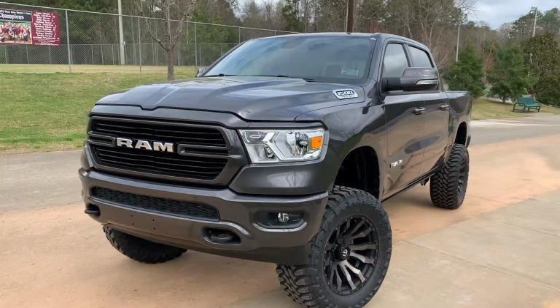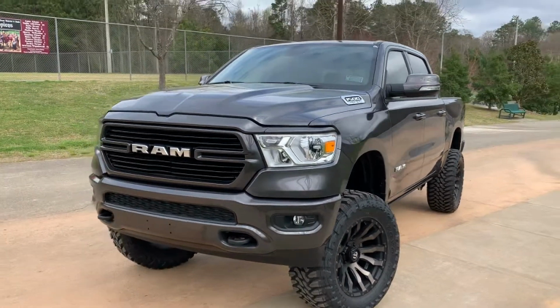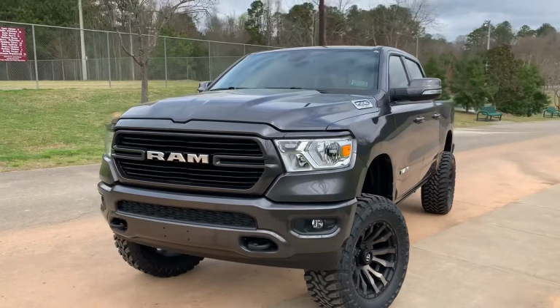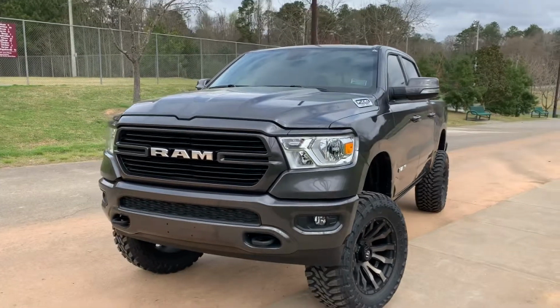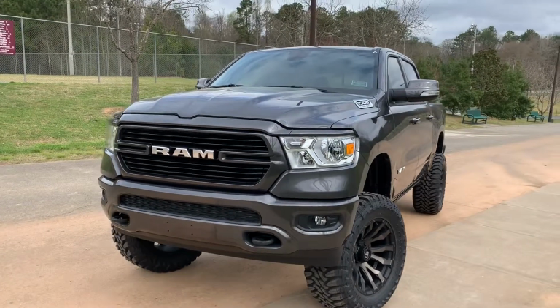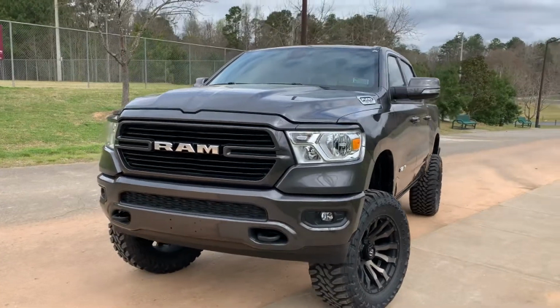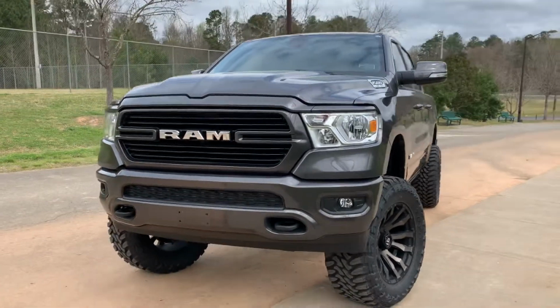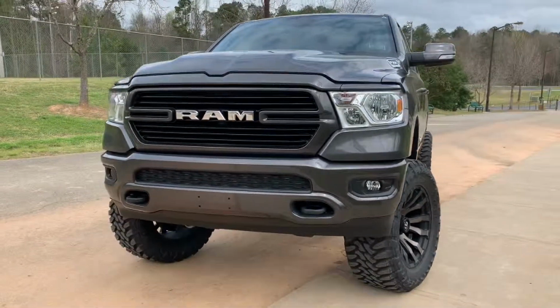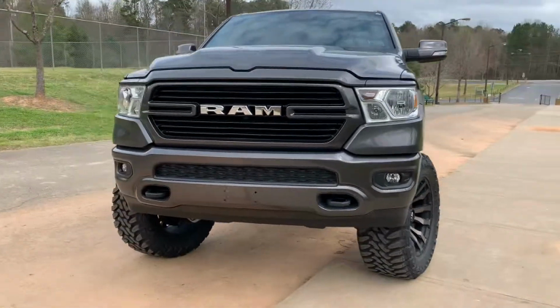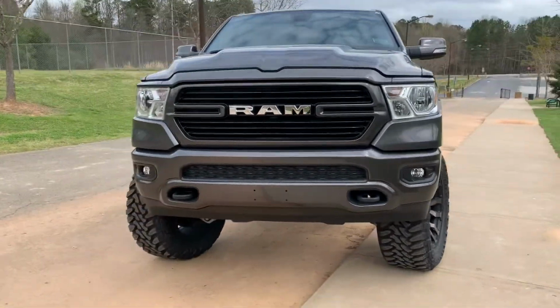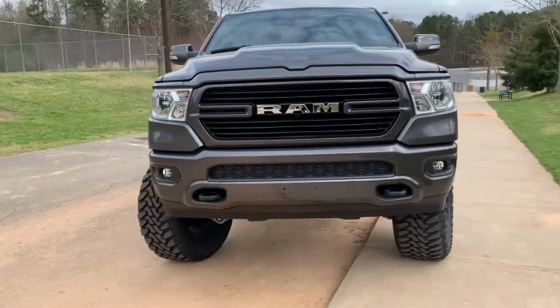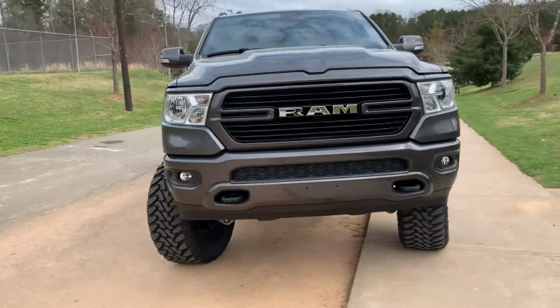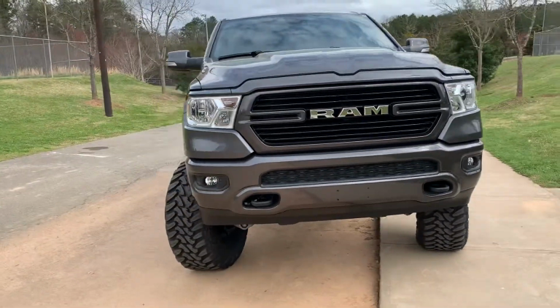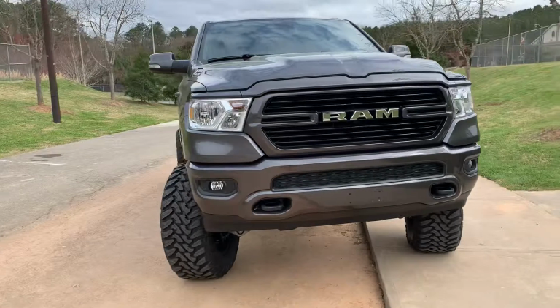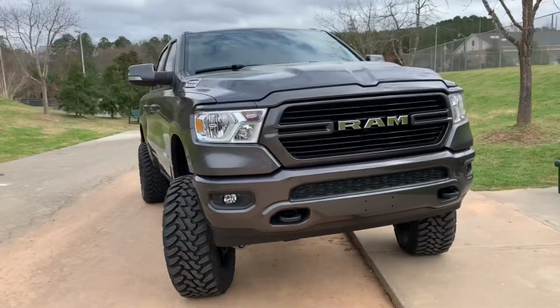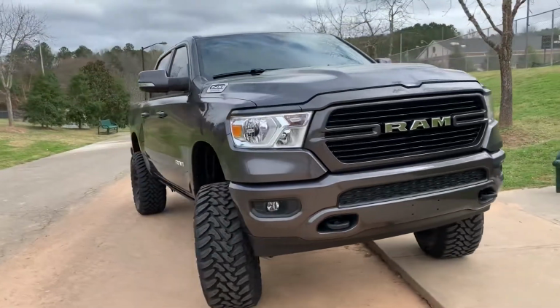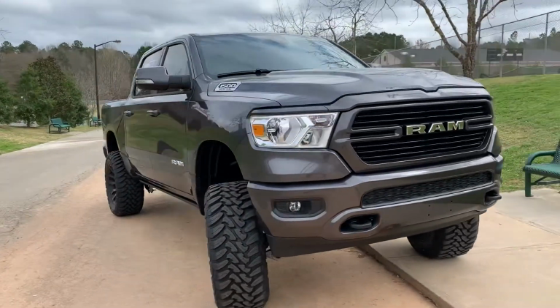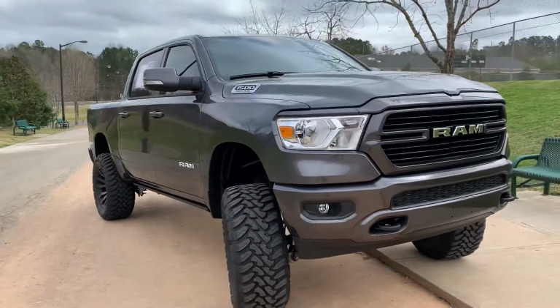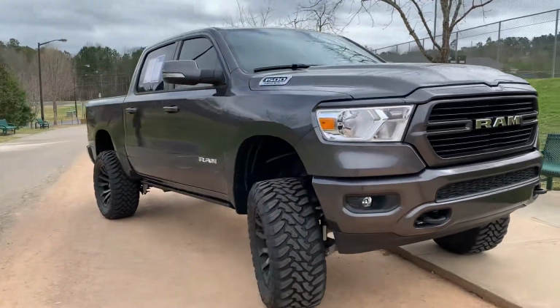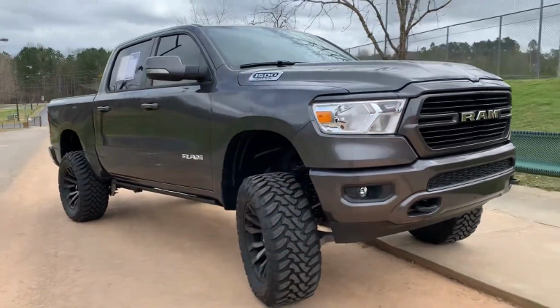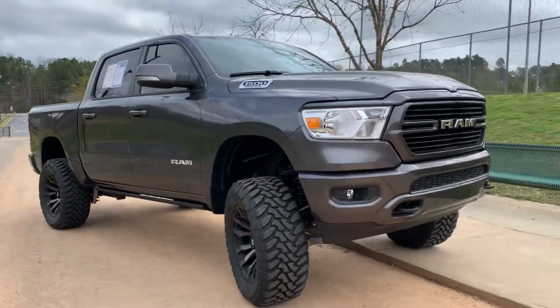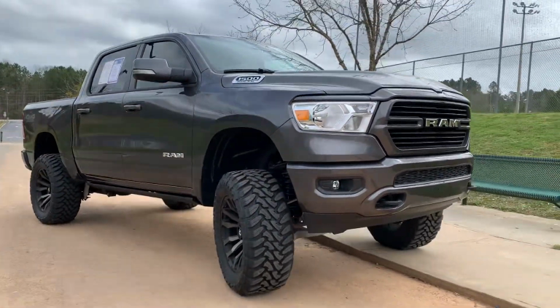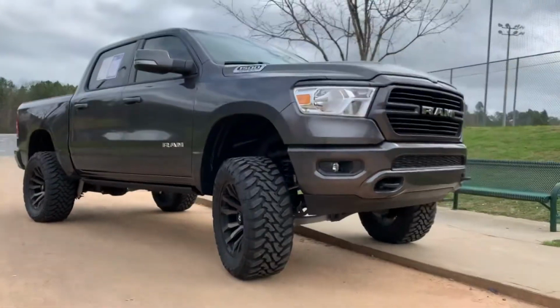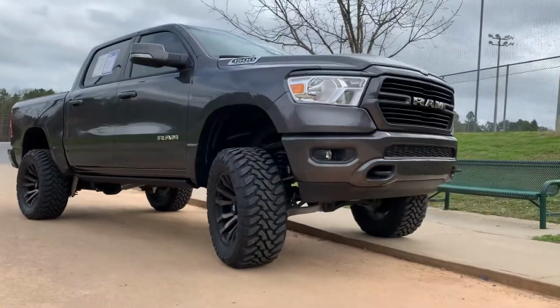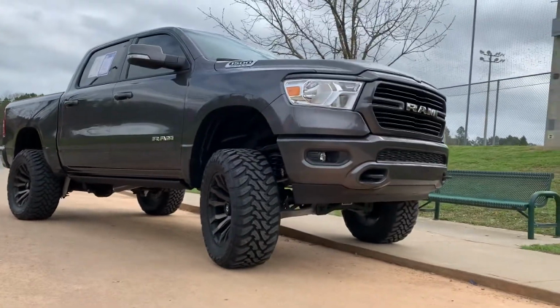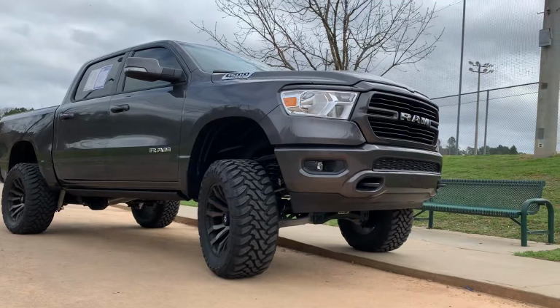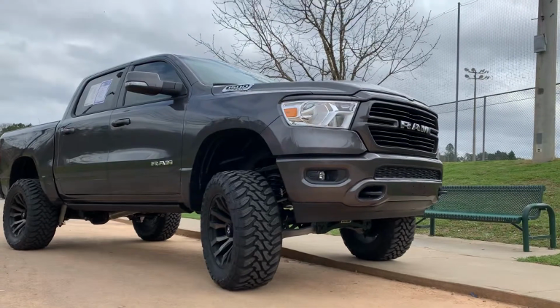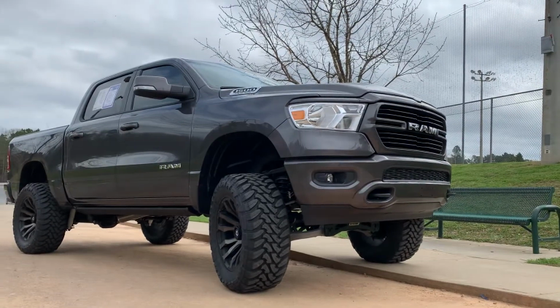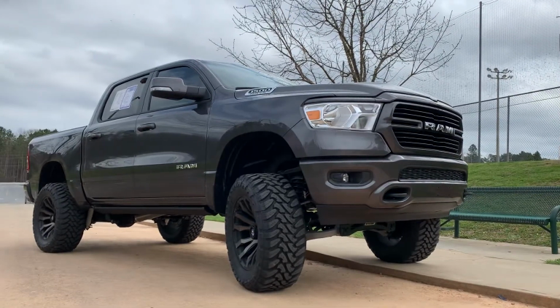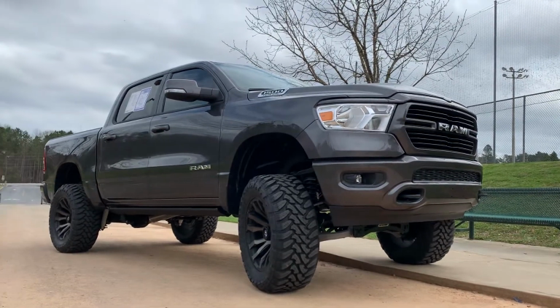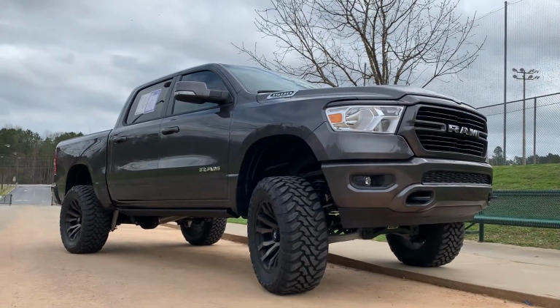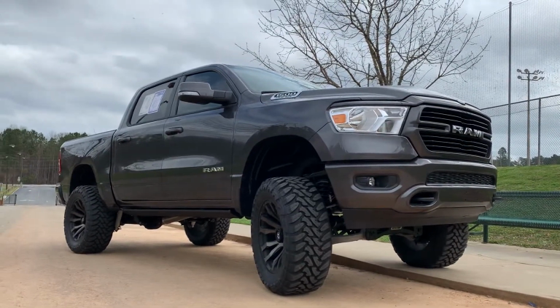Negative offset sticking out there looking good. A little parking lot curb action going on. Show you a little flex. Our Pro Comp 6 inch kit.